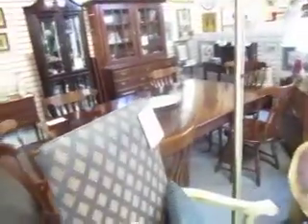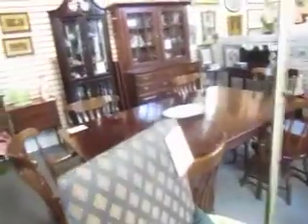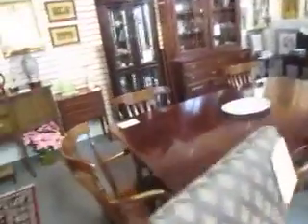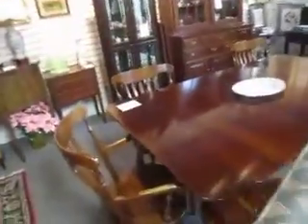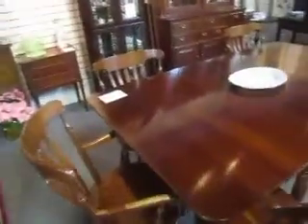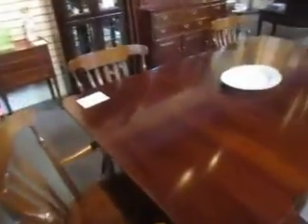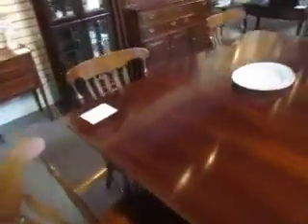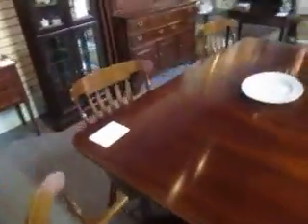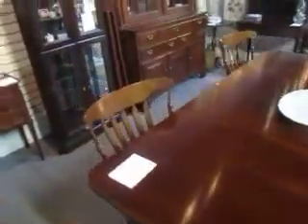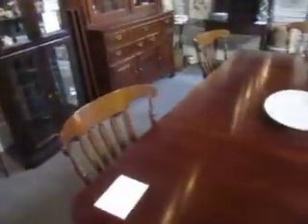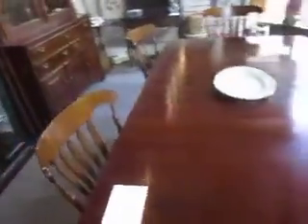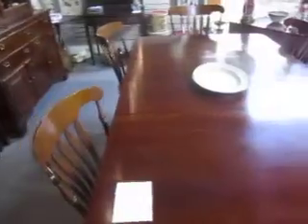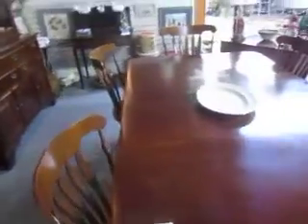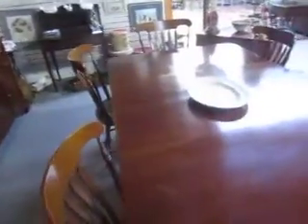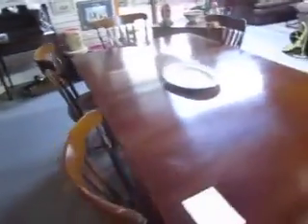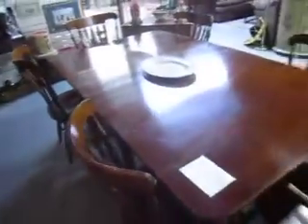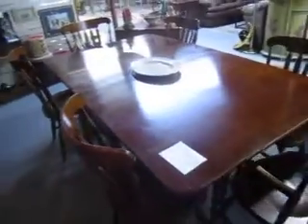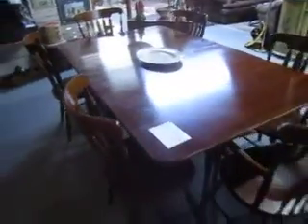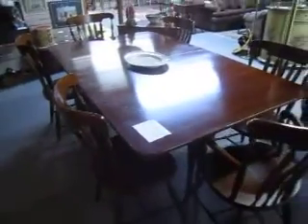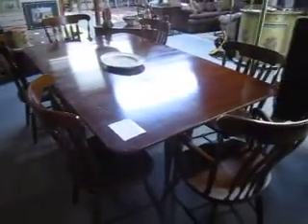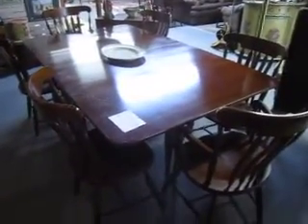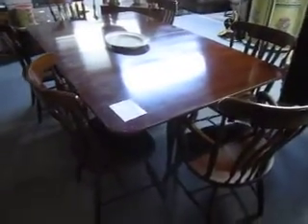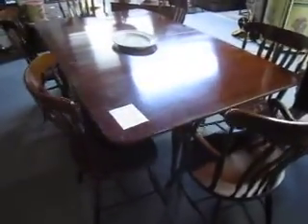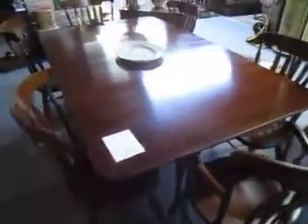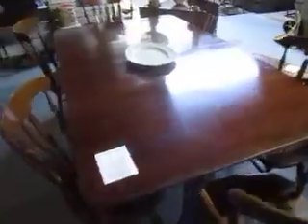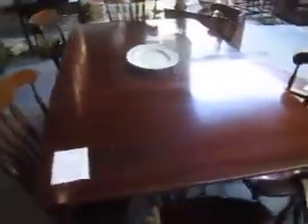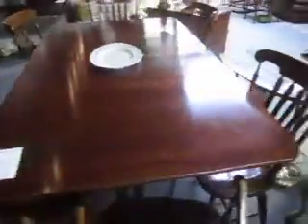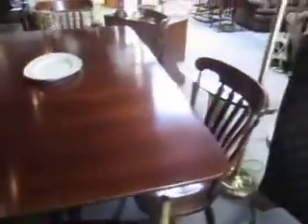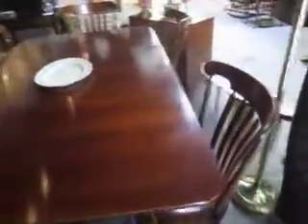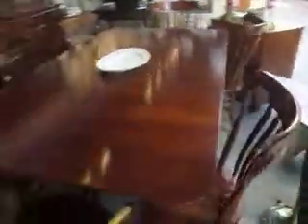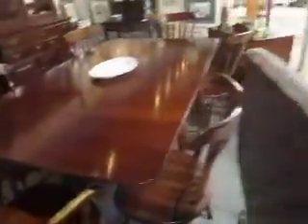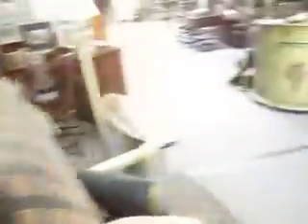We've got this nice drop leaf cherry table that comes with three boards and six chairs. Going for $6.95 now — it was $7.95. Very nice piece.